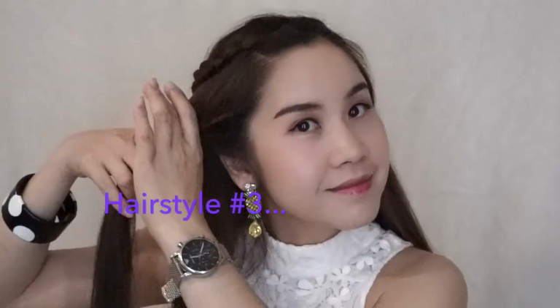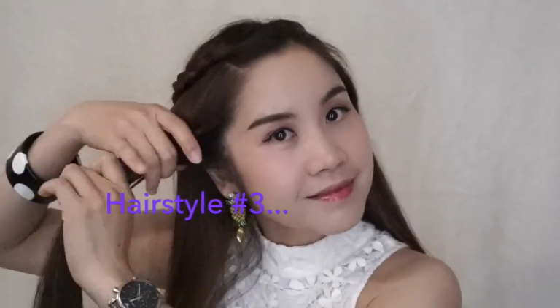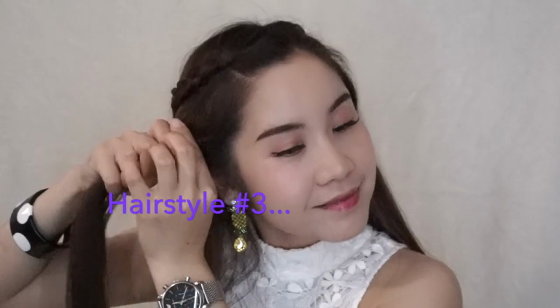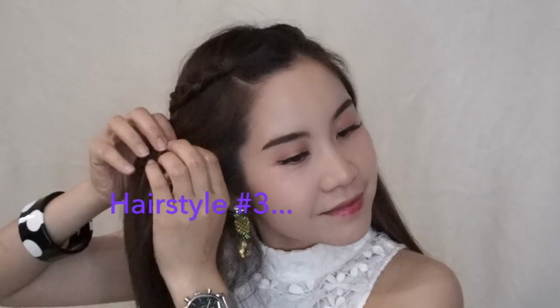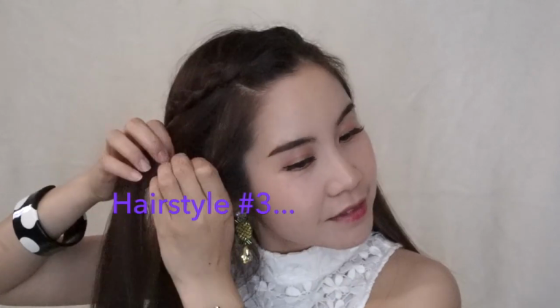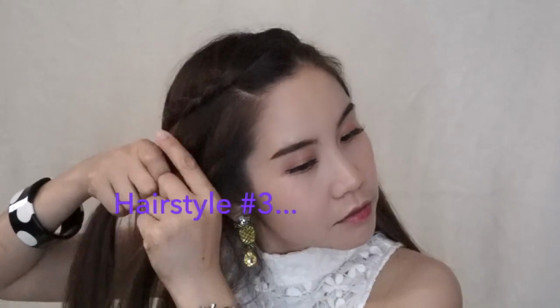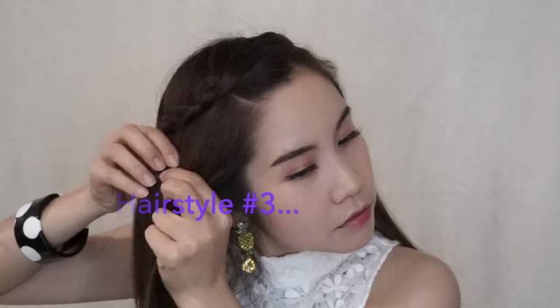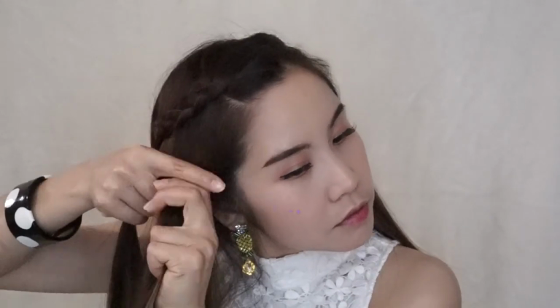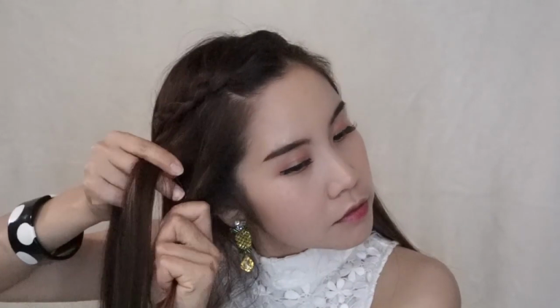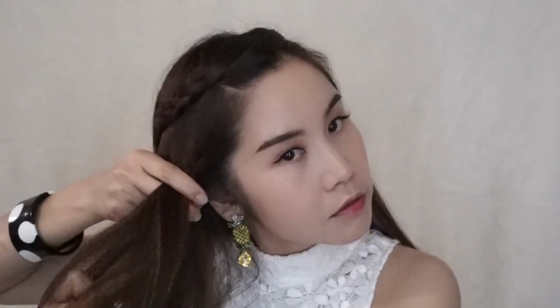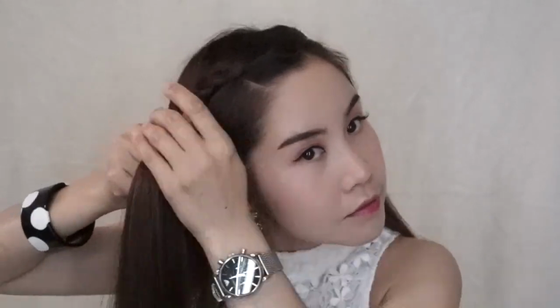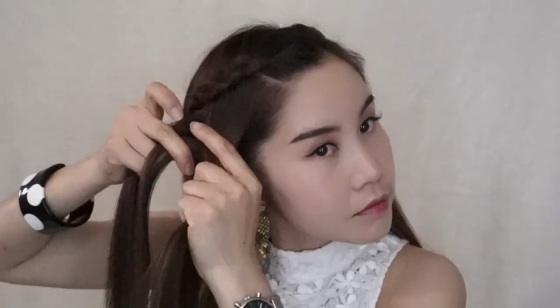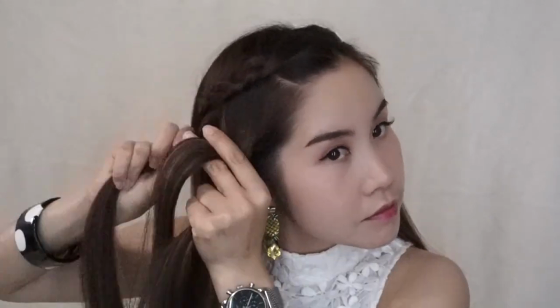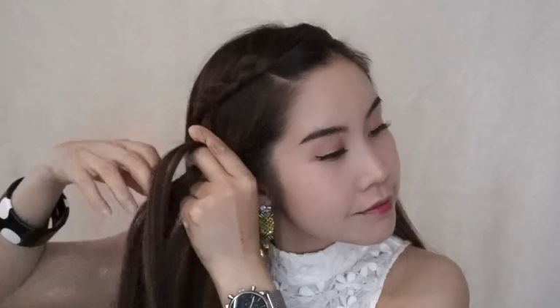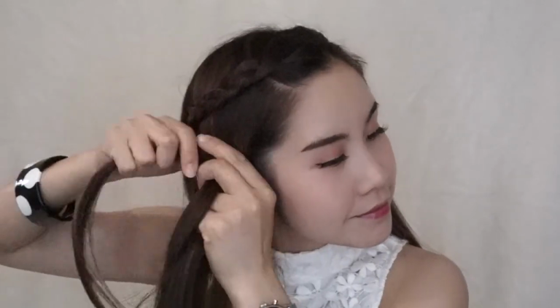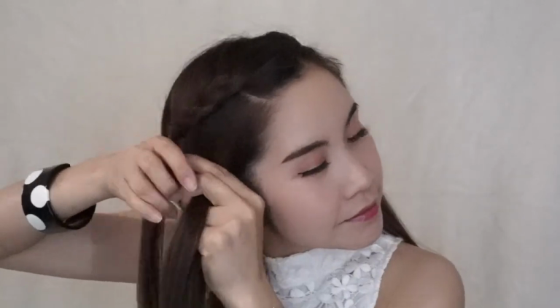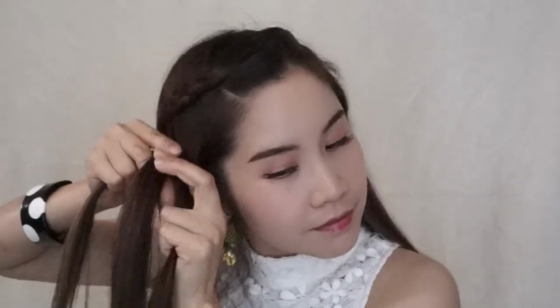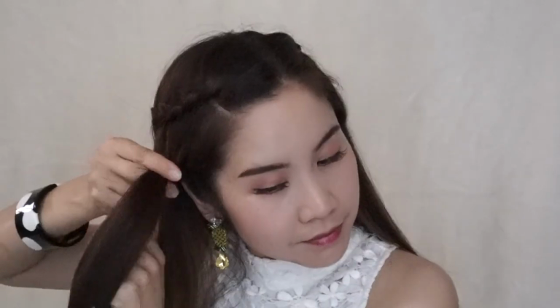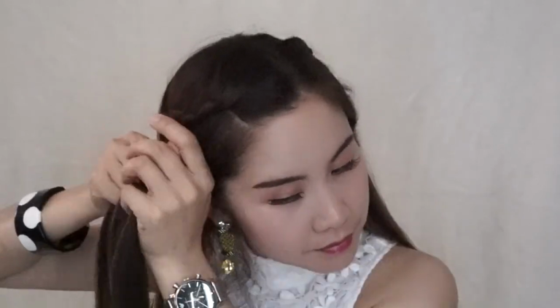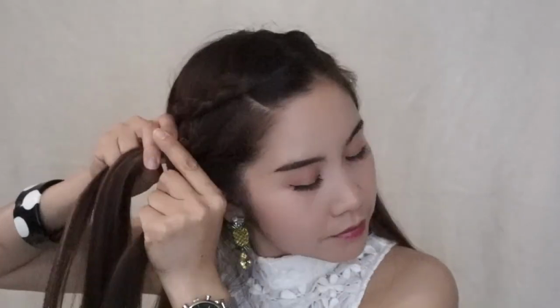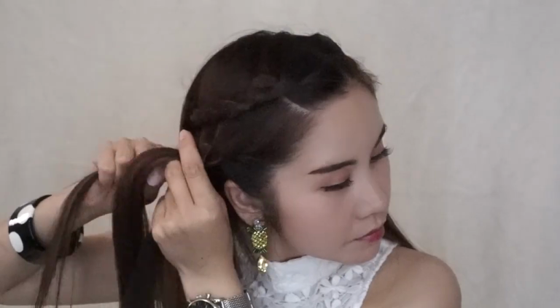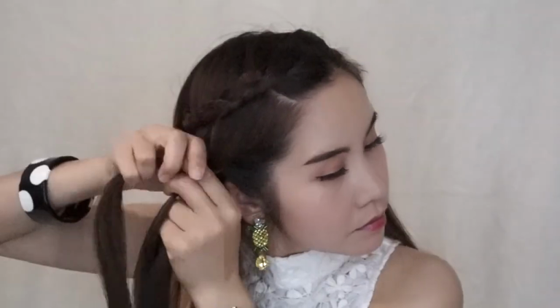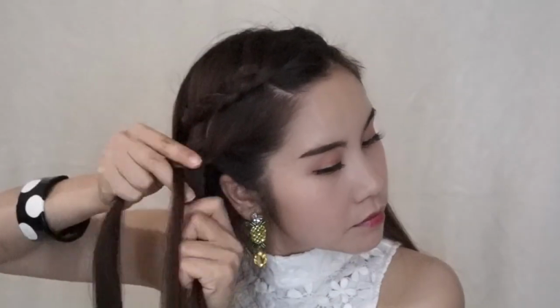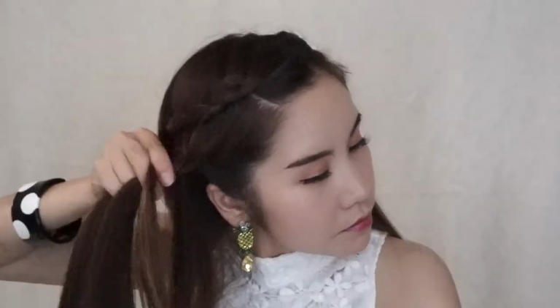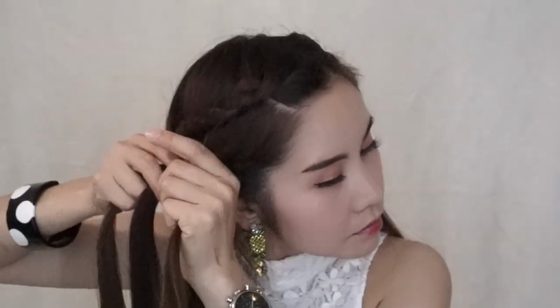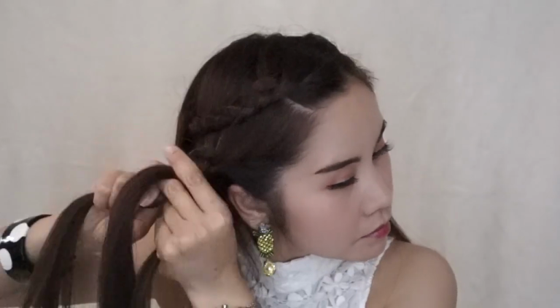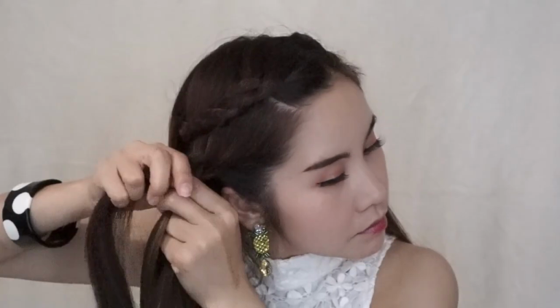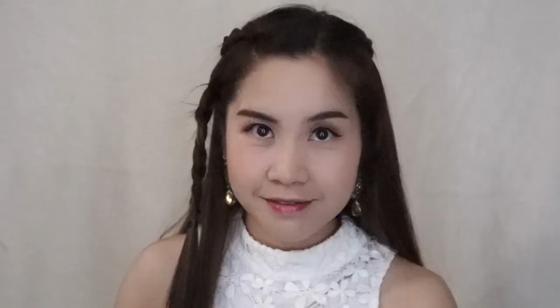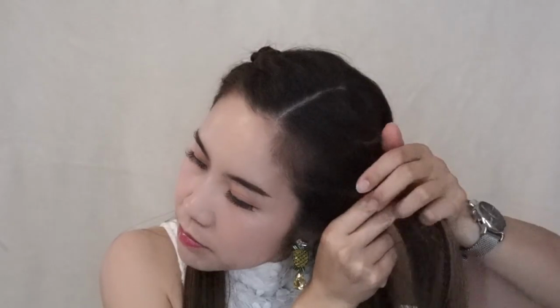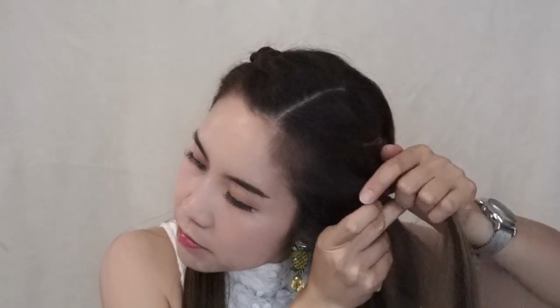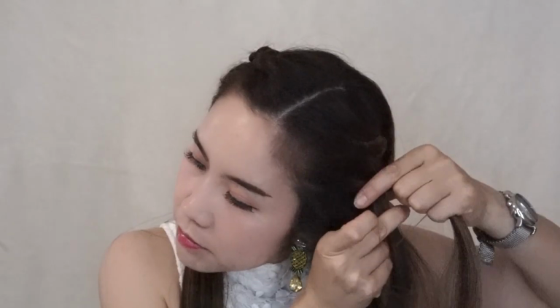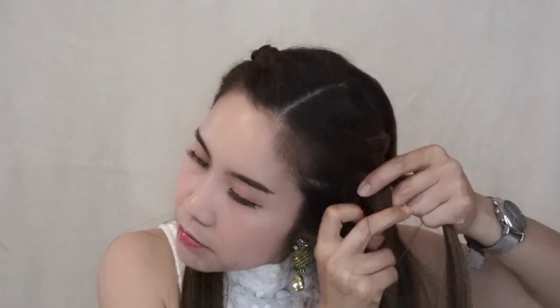And this number three hairstyle, we are going to add one more braid to each side. I promise you, when this is done, it's going to look really cute.